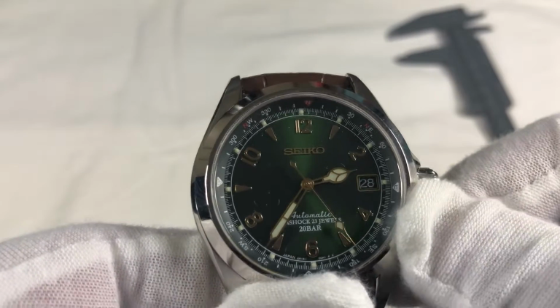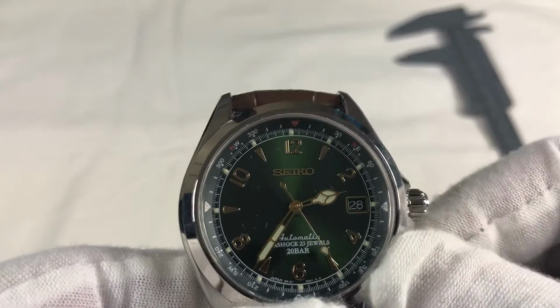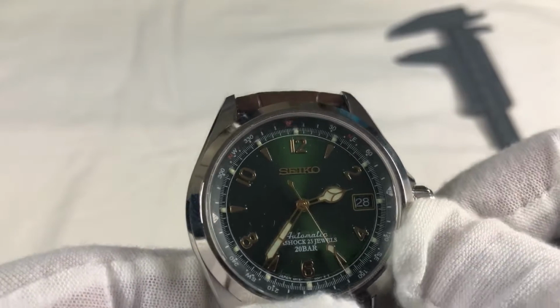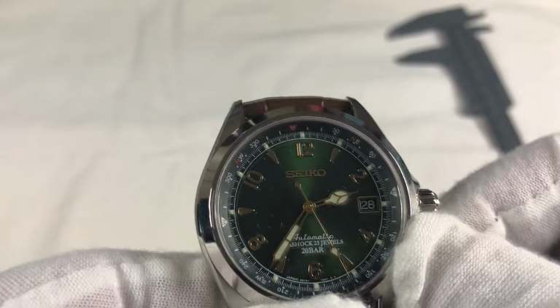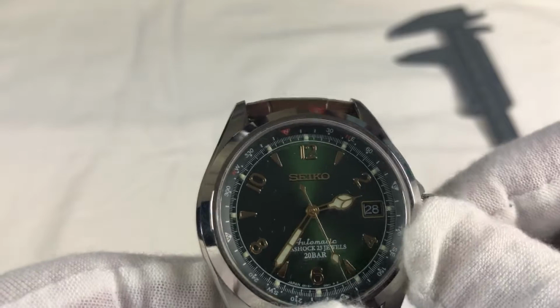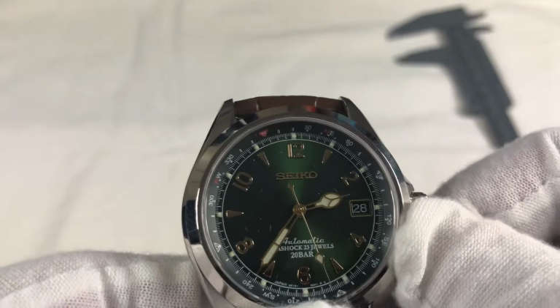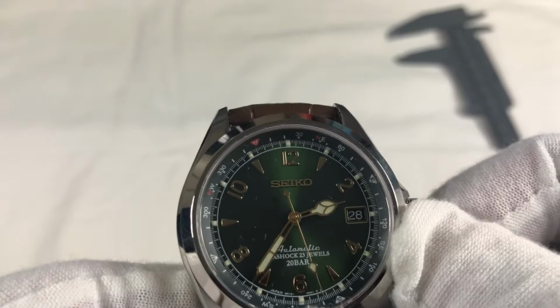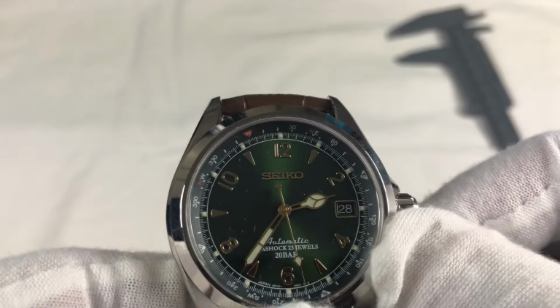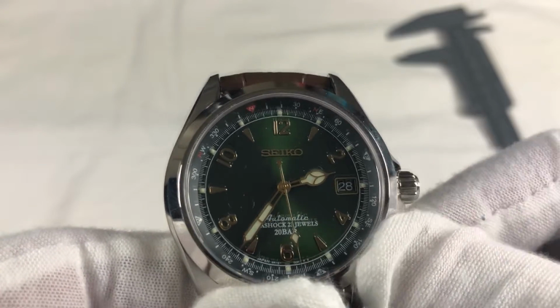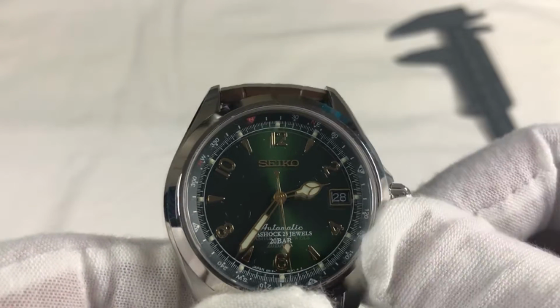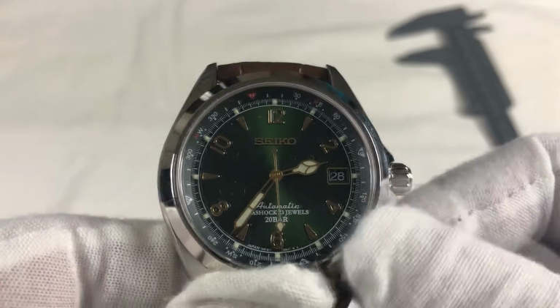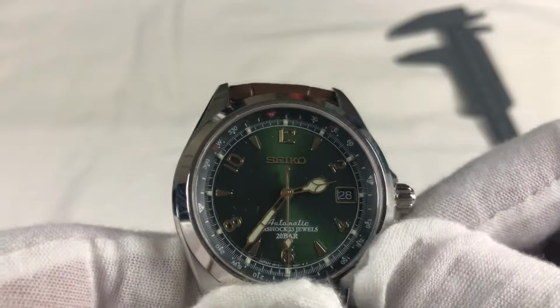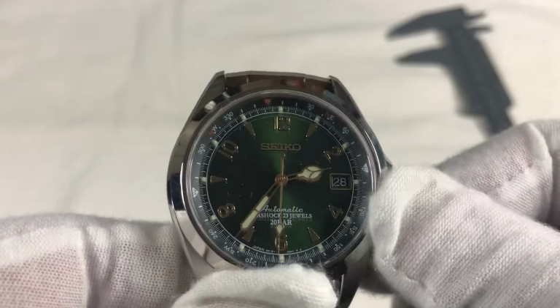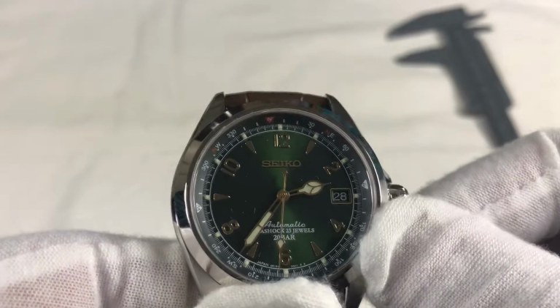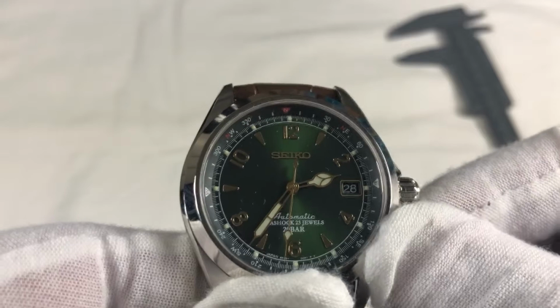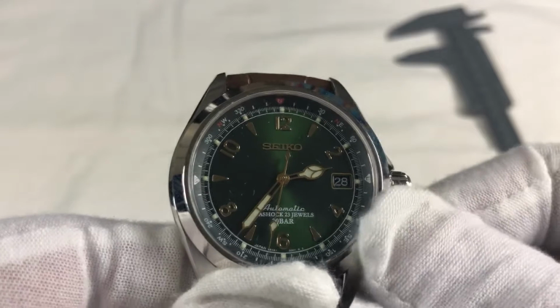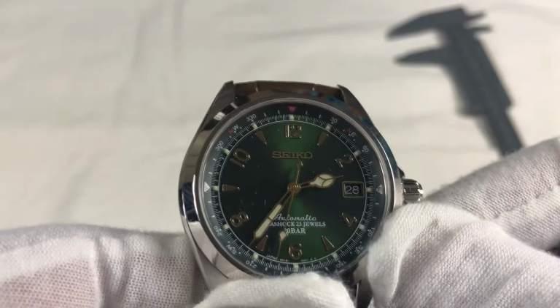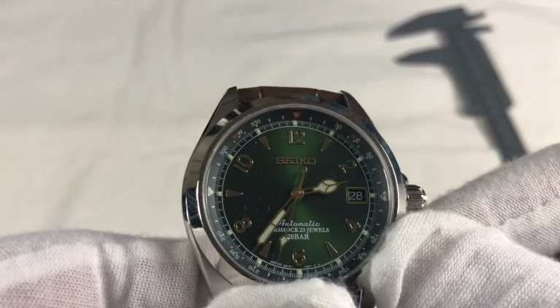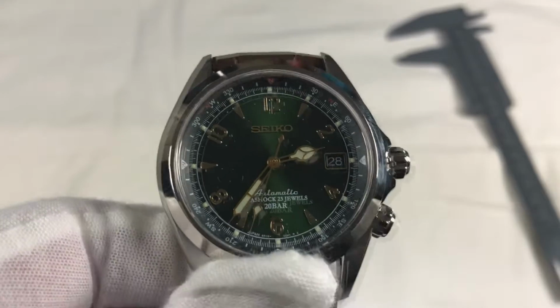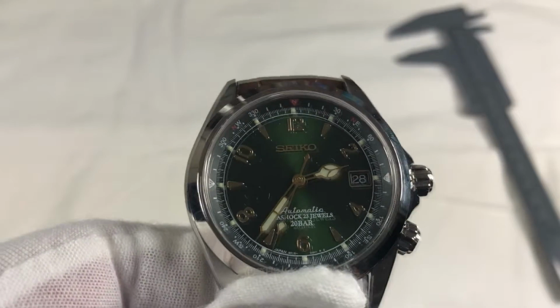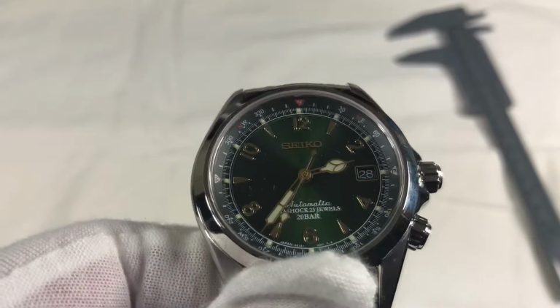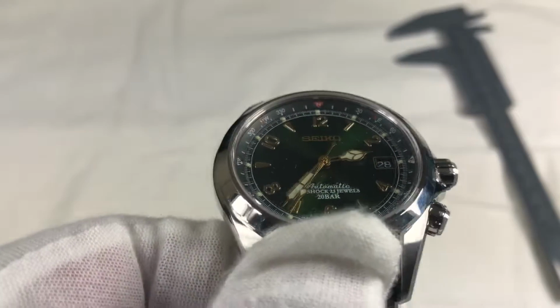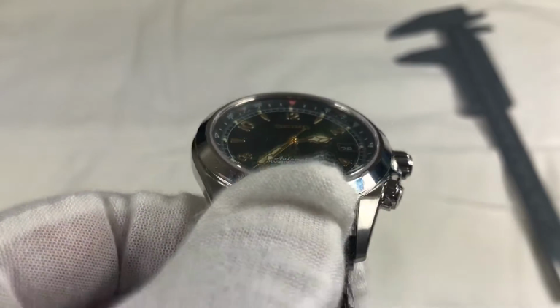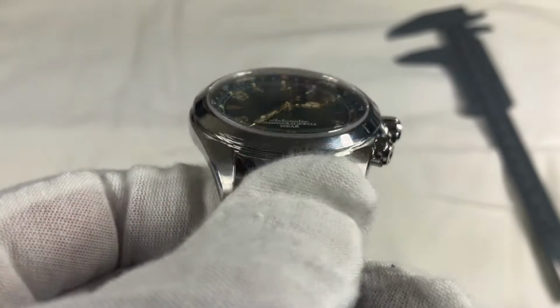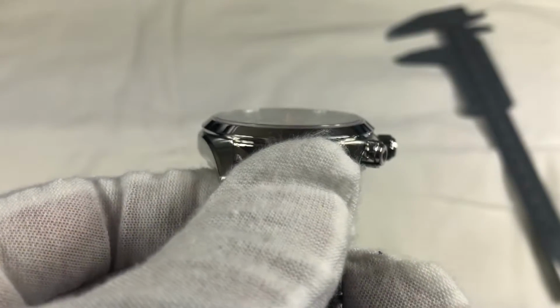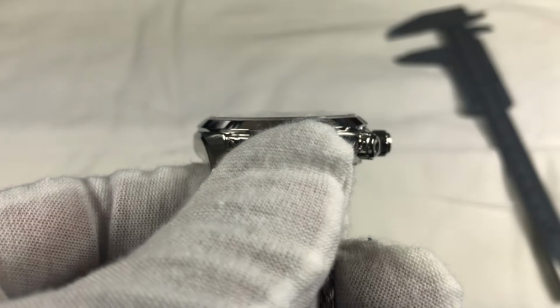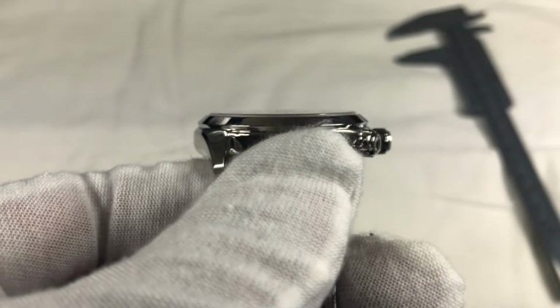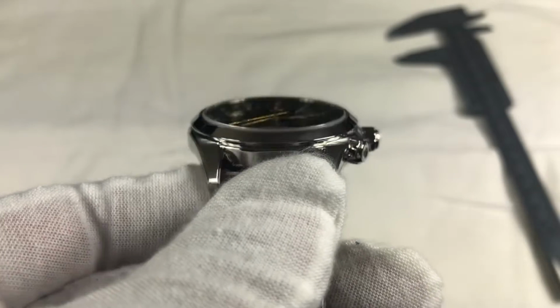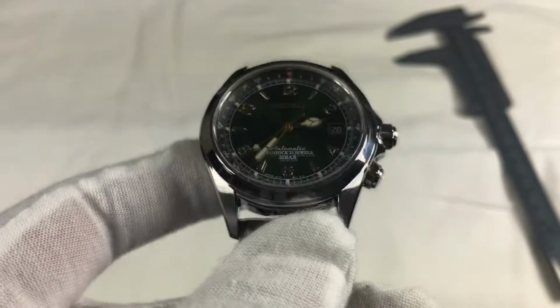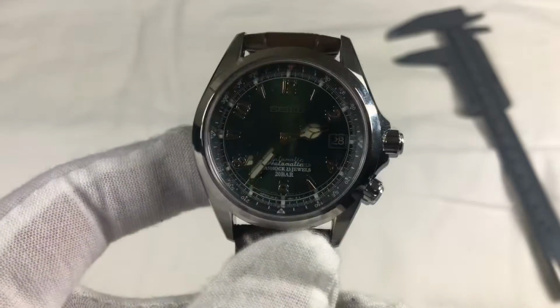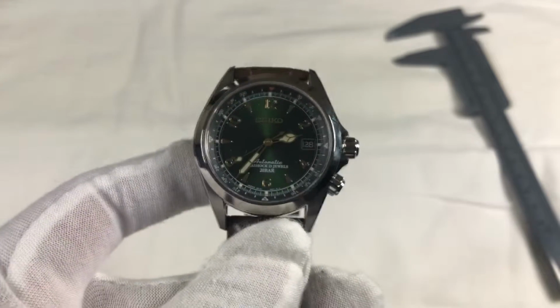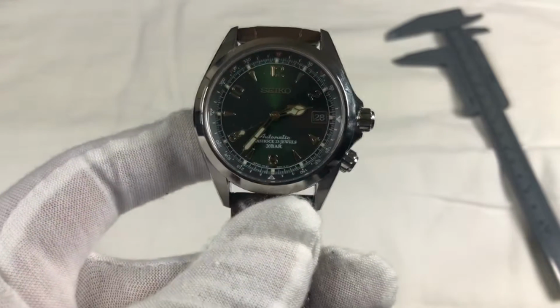I'm not going to go over much of the specs as it has been done much better several times. Instead, I'll give you my opinion. The sunburst dial opens up during the day, and the cathedral hour hands is a delight when checking the time.